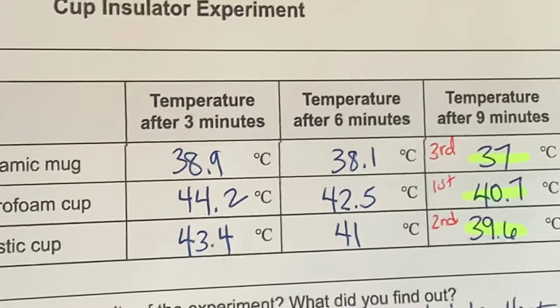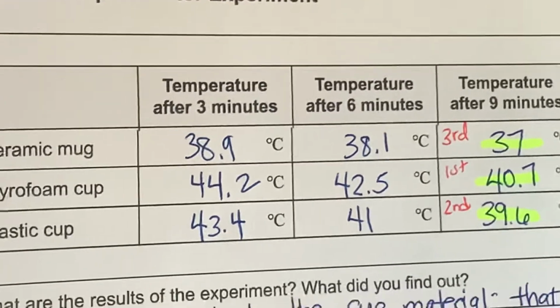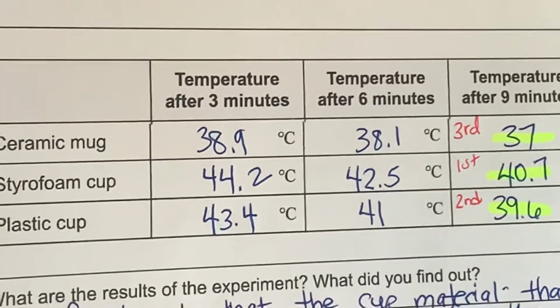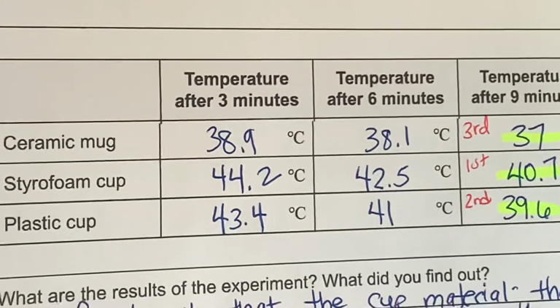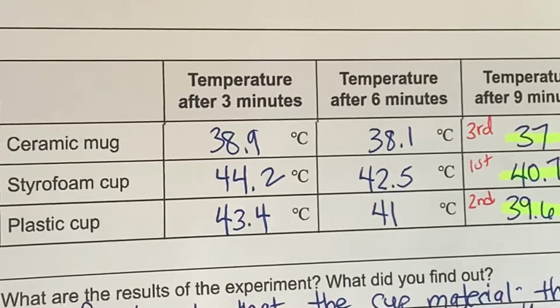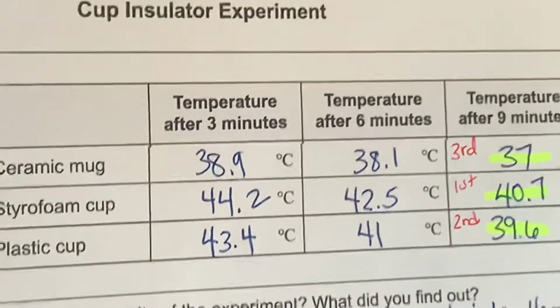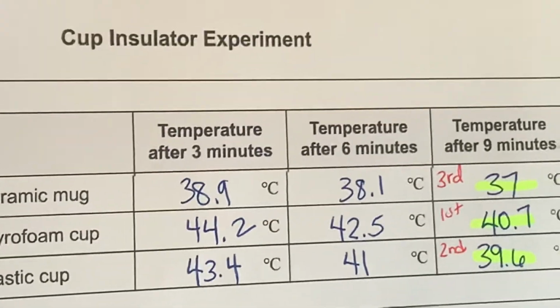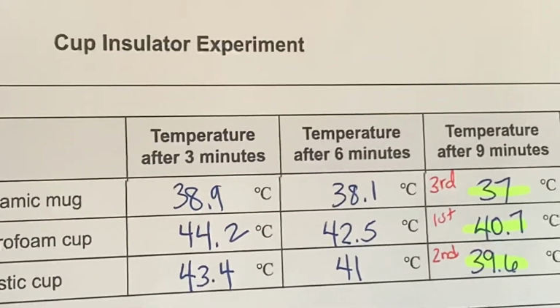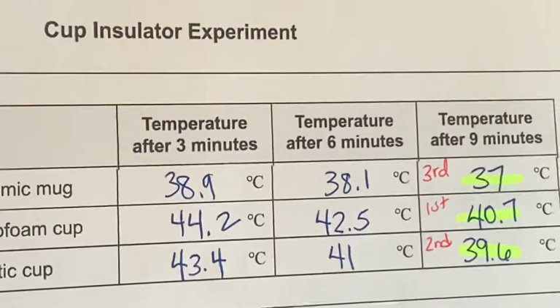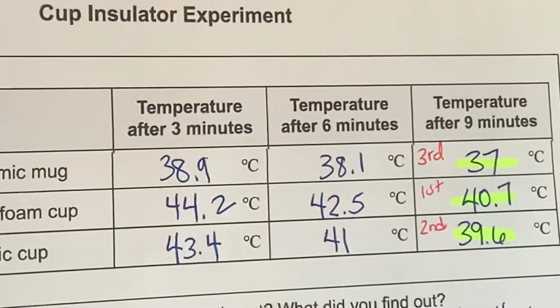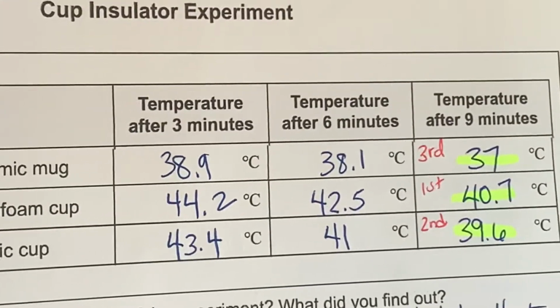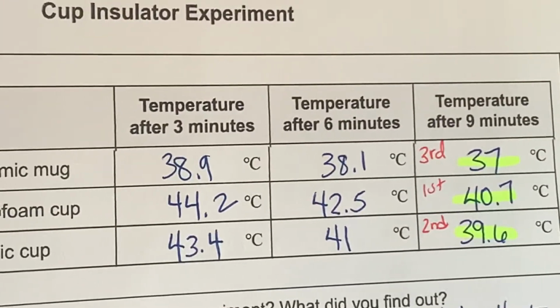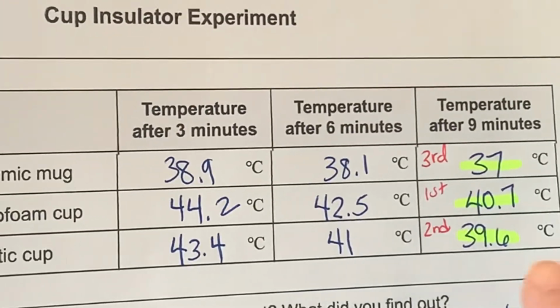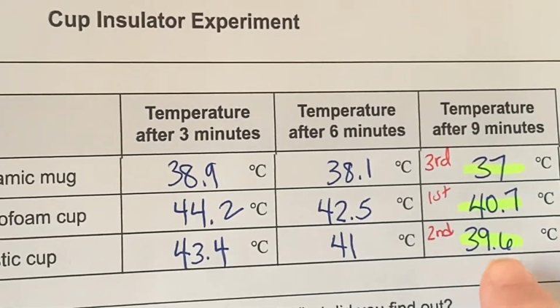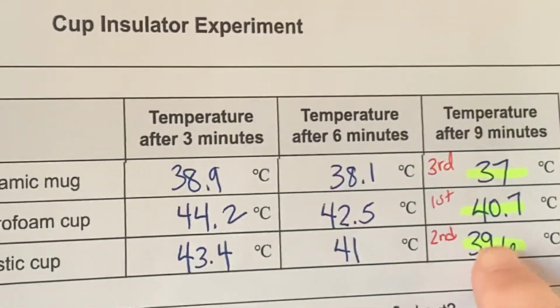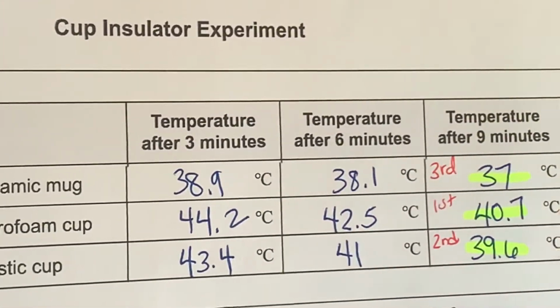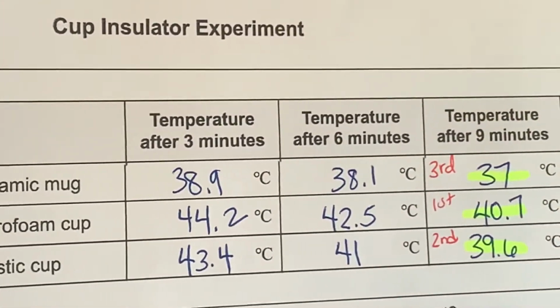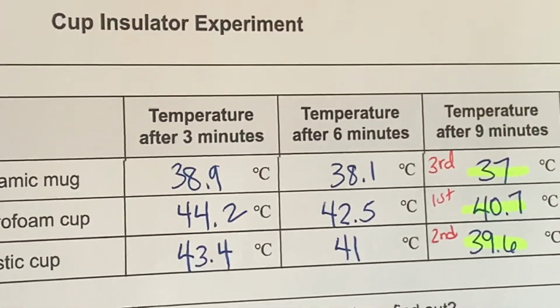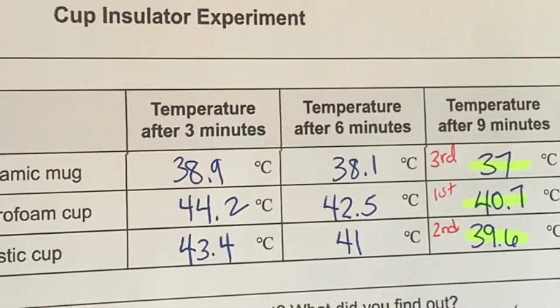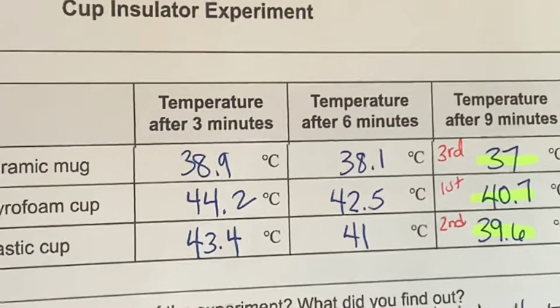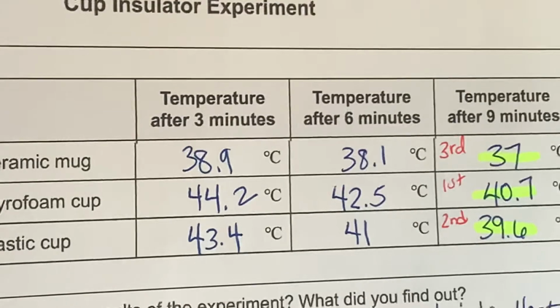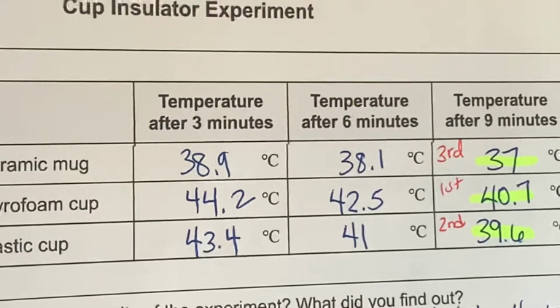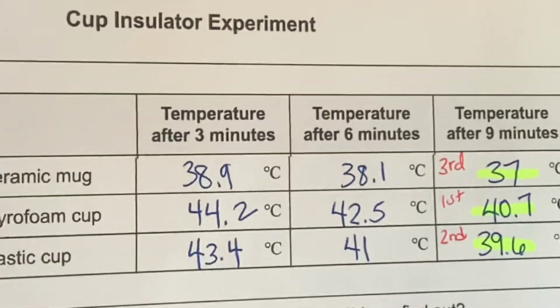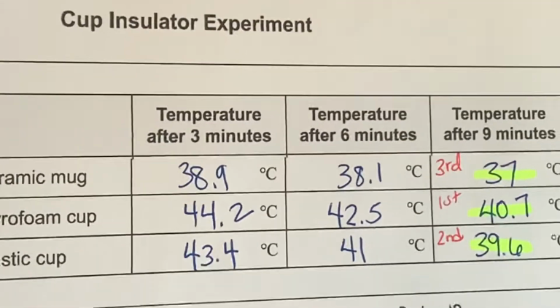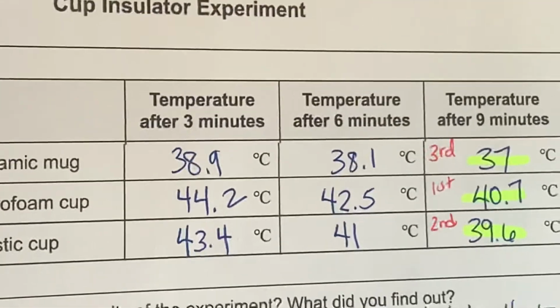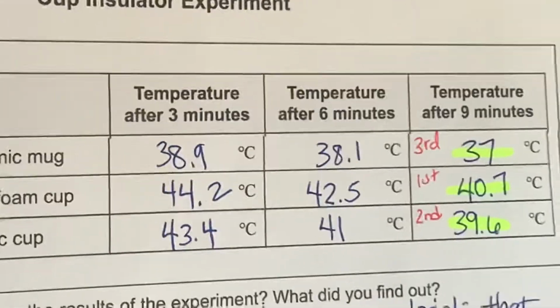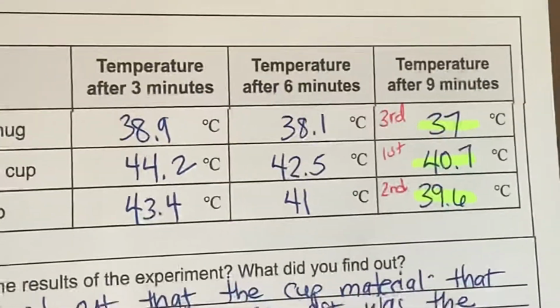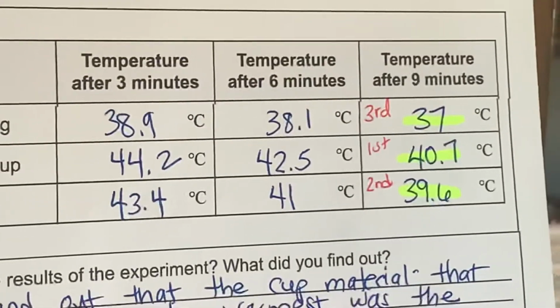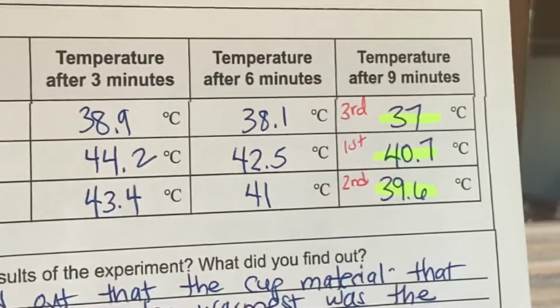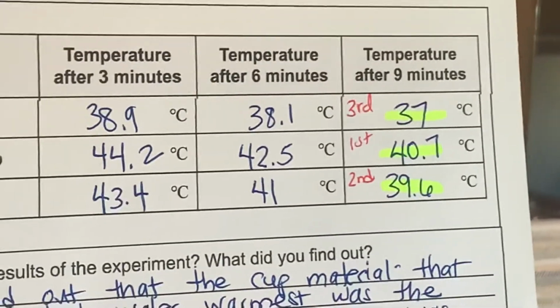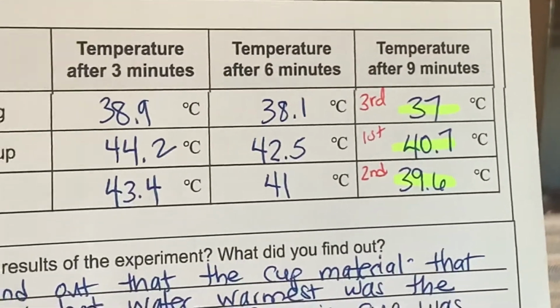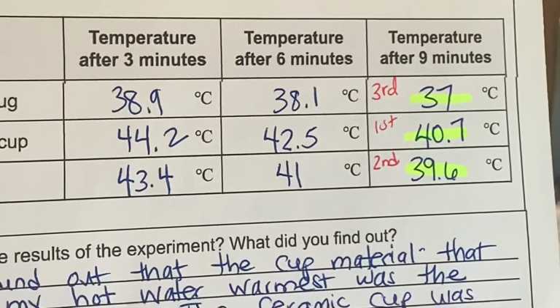The plastic cup was second place, being really close to the styrofoam cup, which was really a surprise. So those are the results from the experiment.